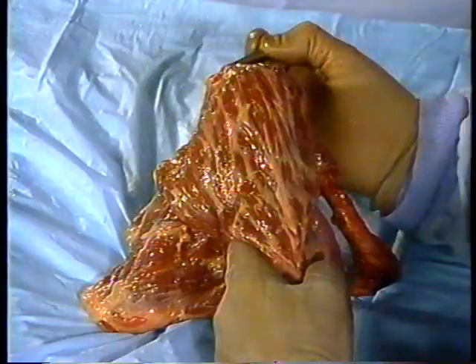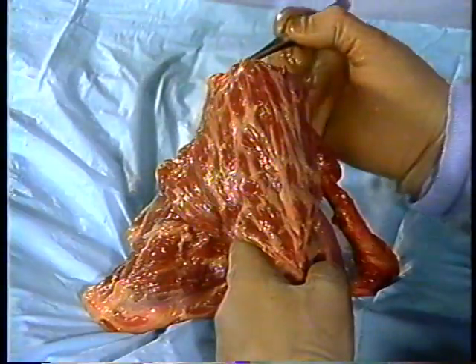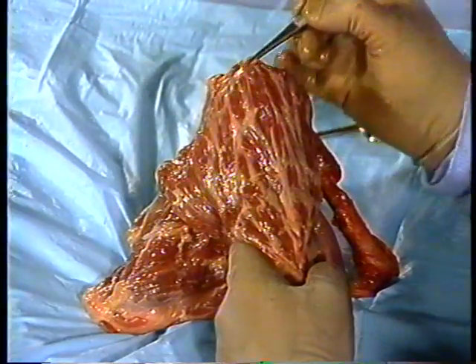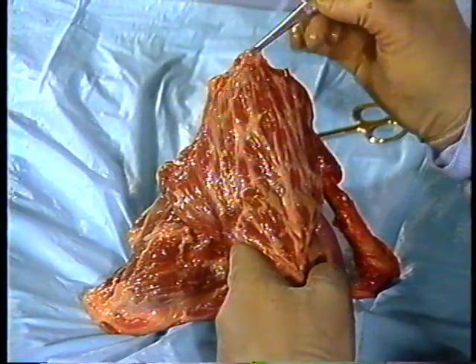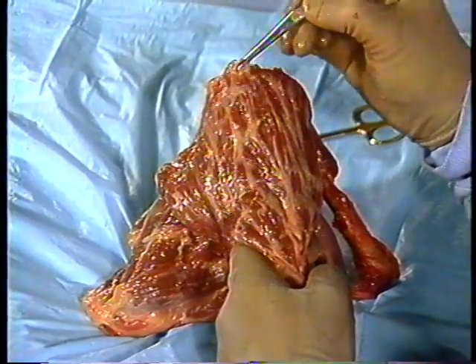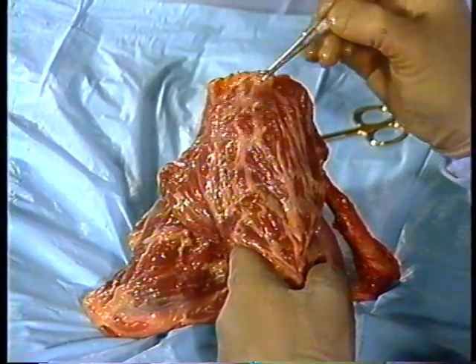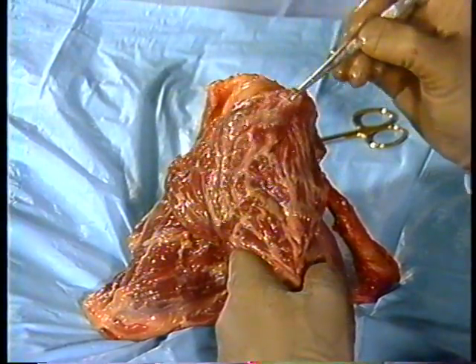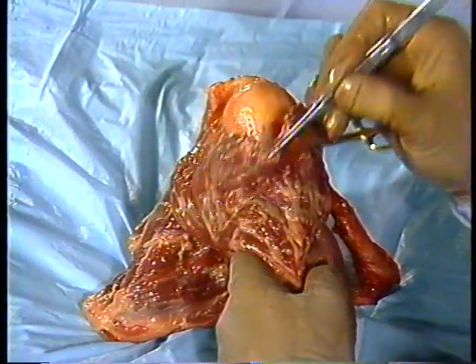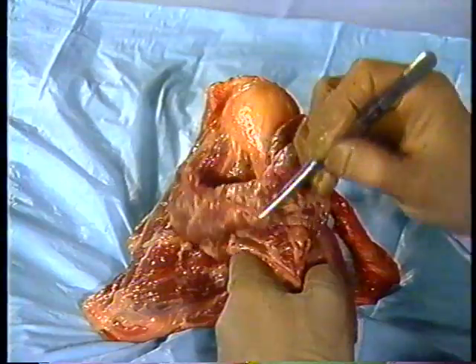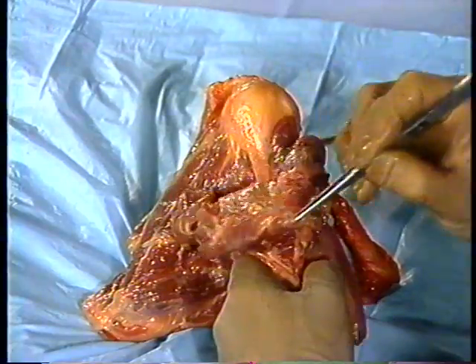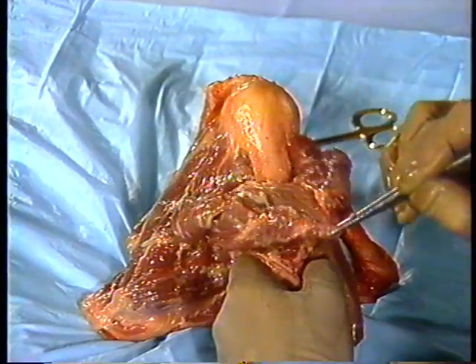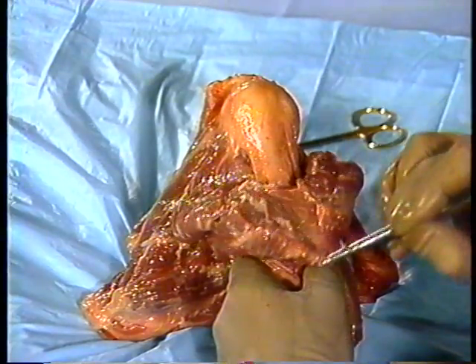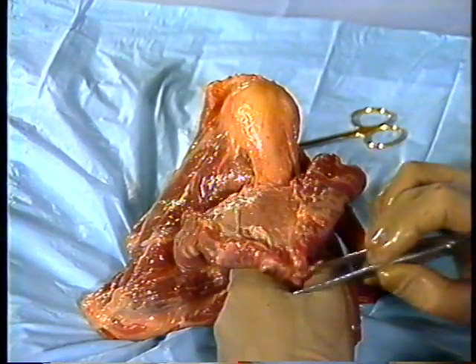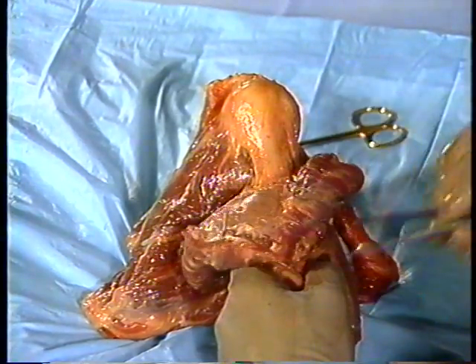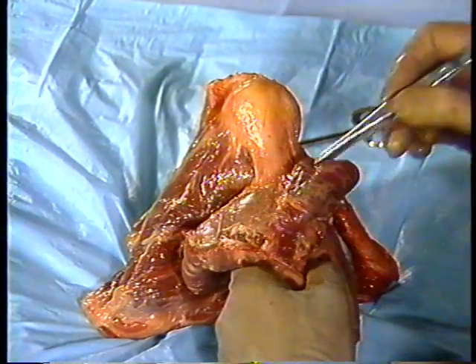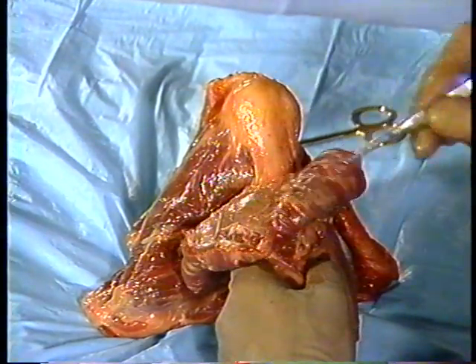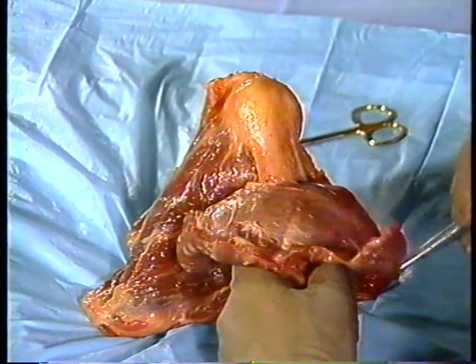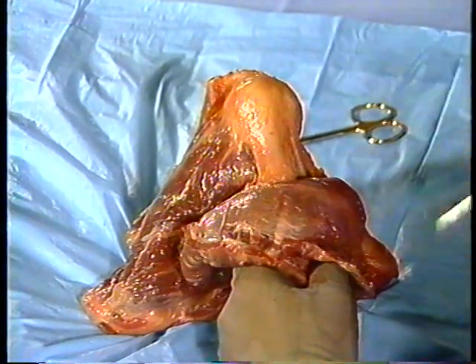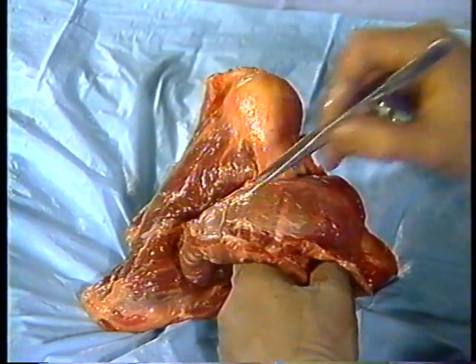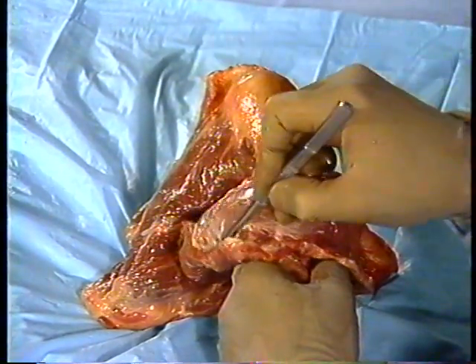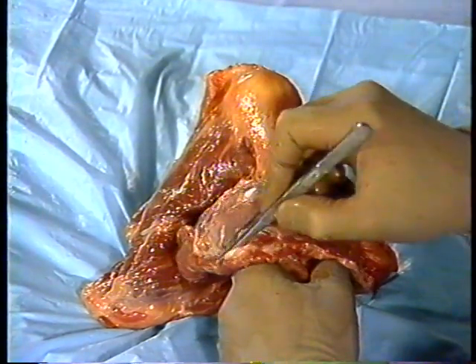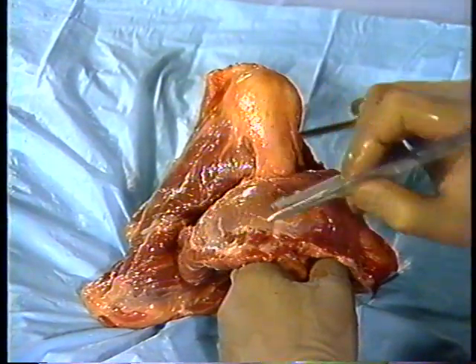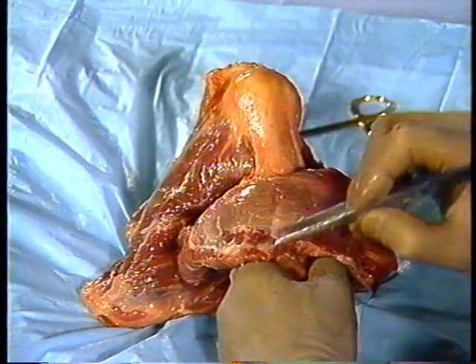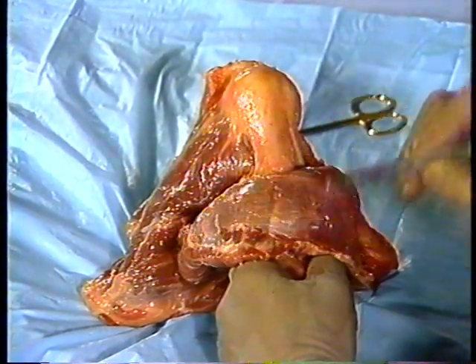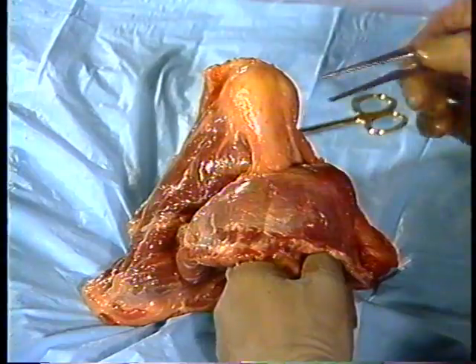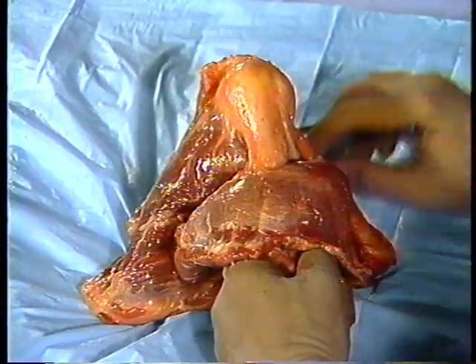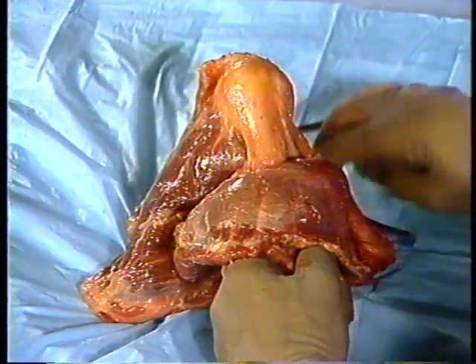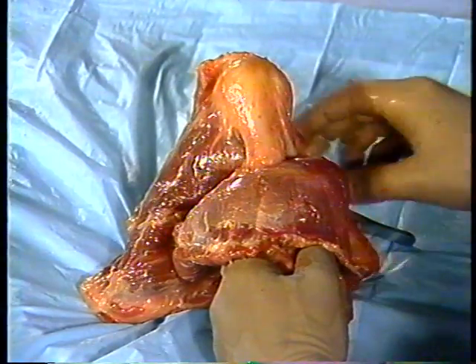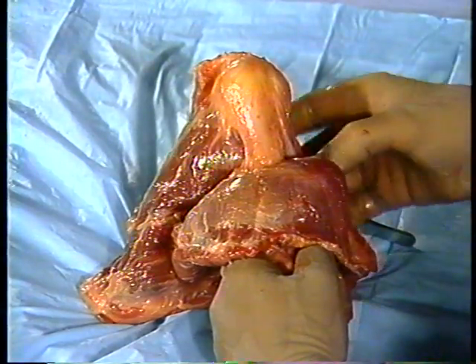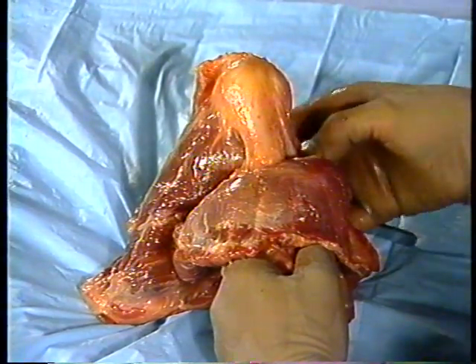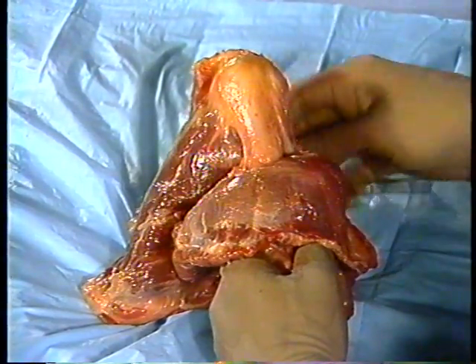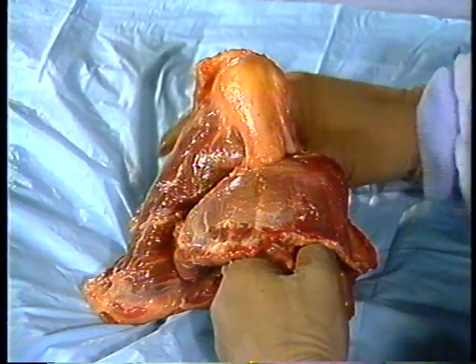We will now remove the deltoid, the coracoid muscles, and the clavicle to provide an excellent view of the coracoacromial arch and the rotator cuff.